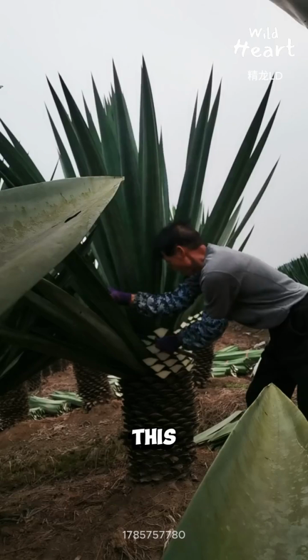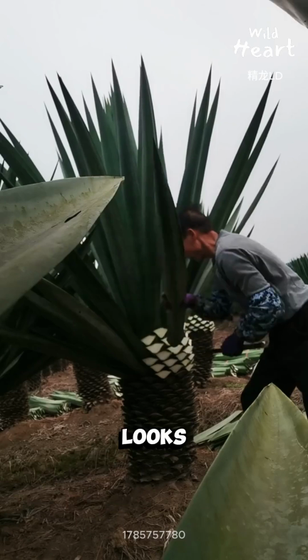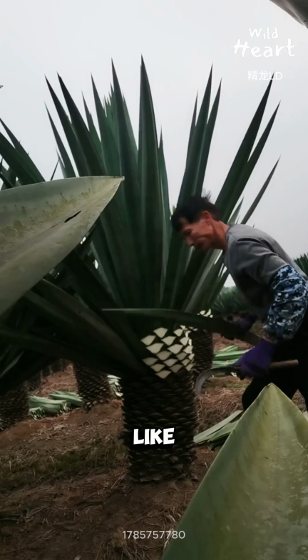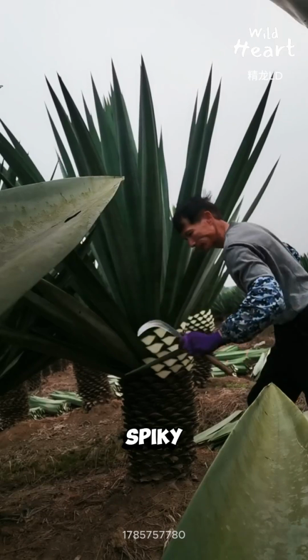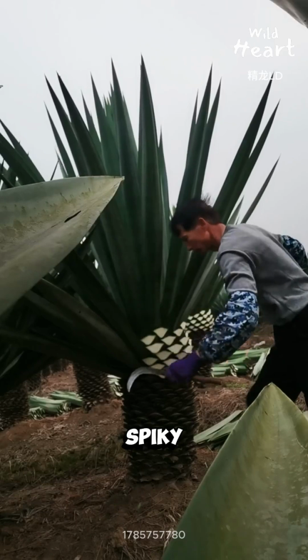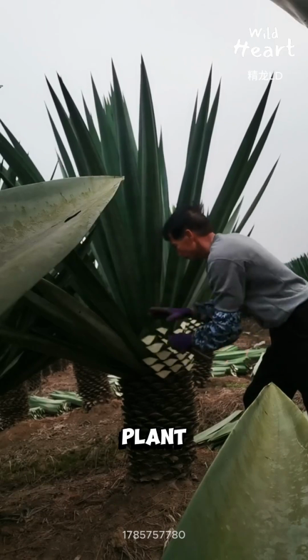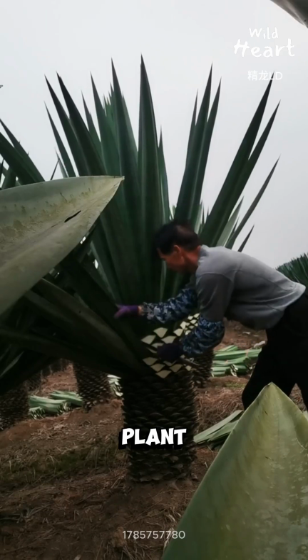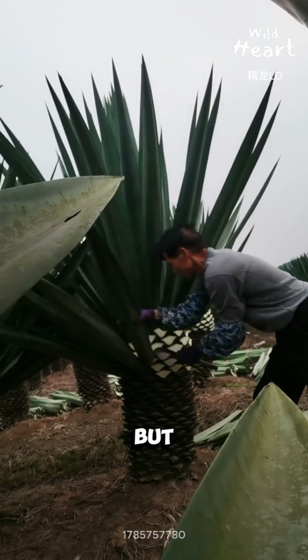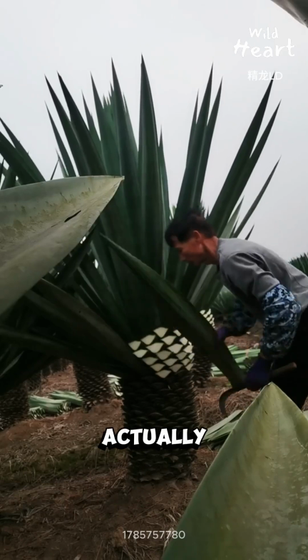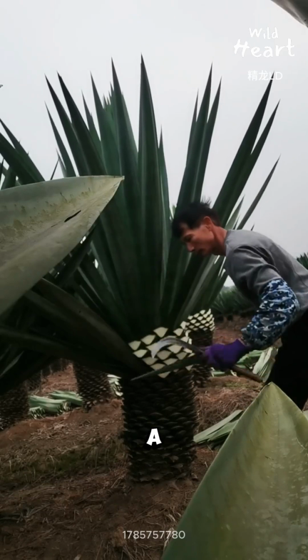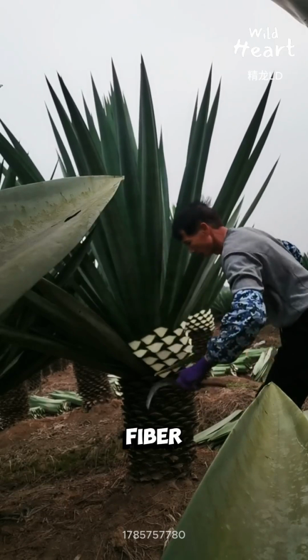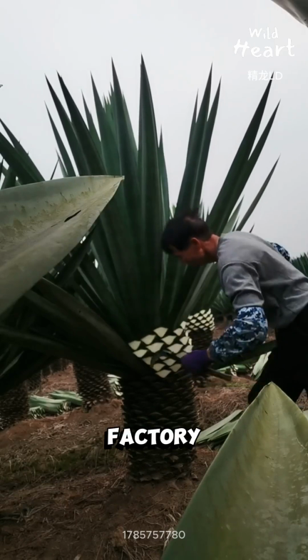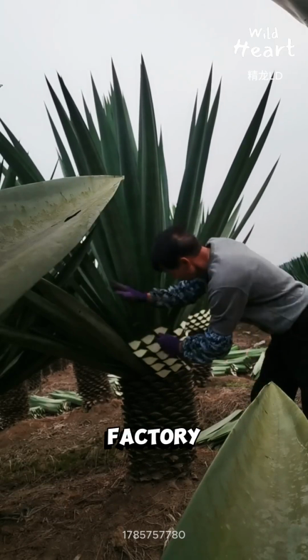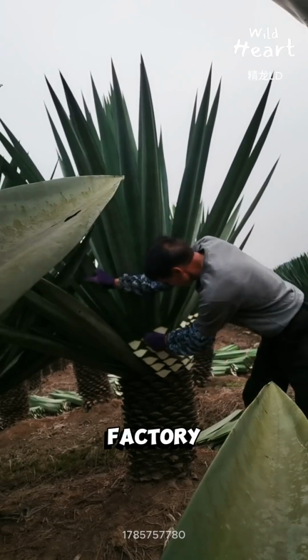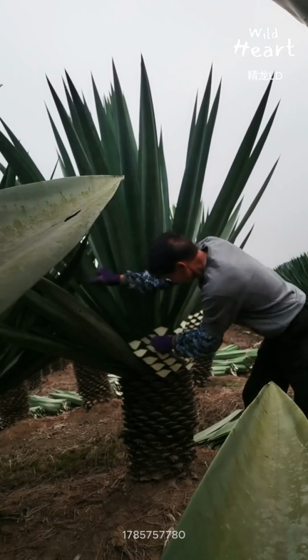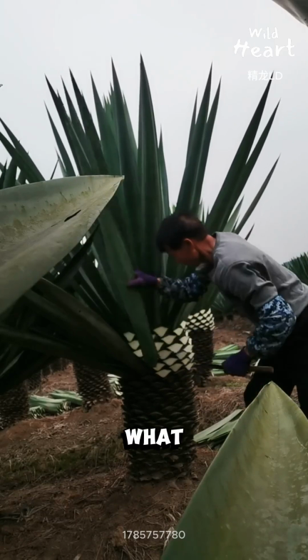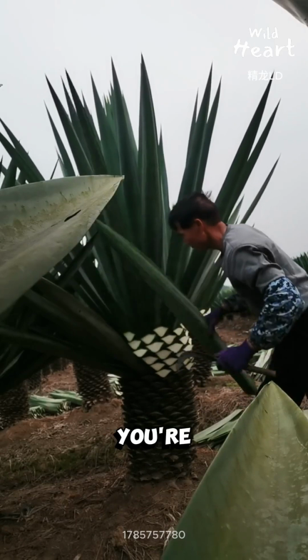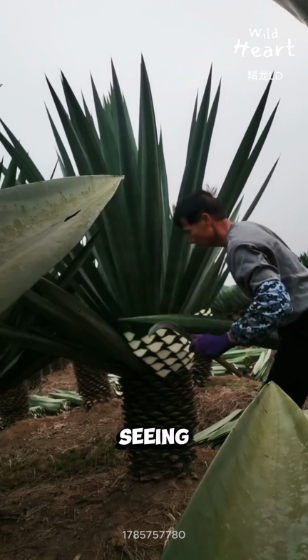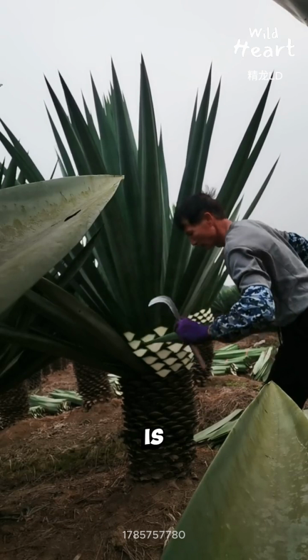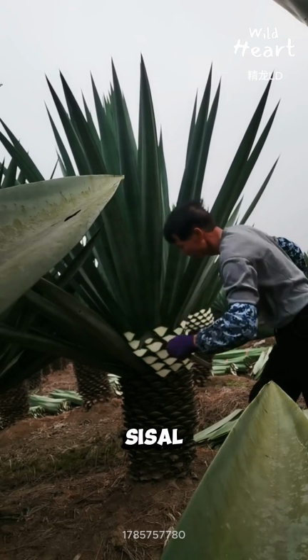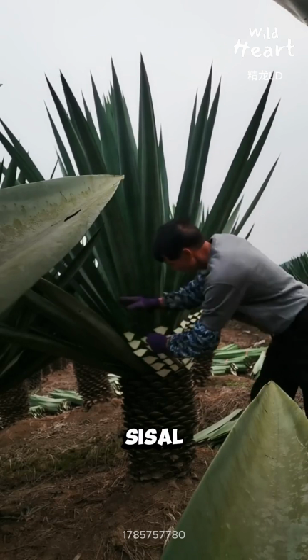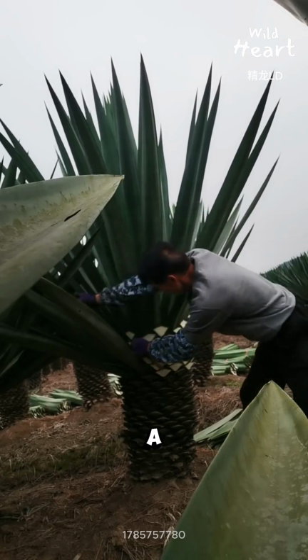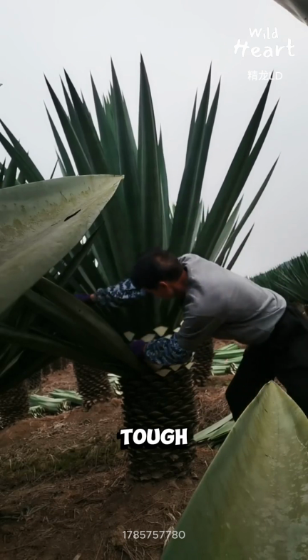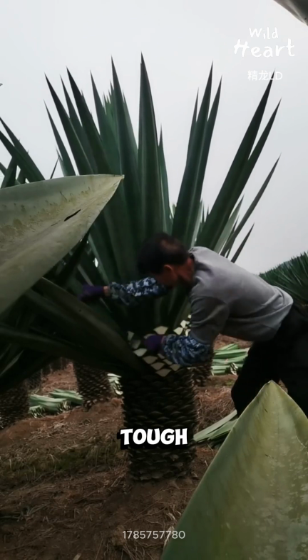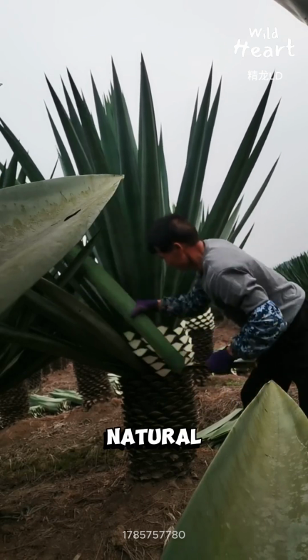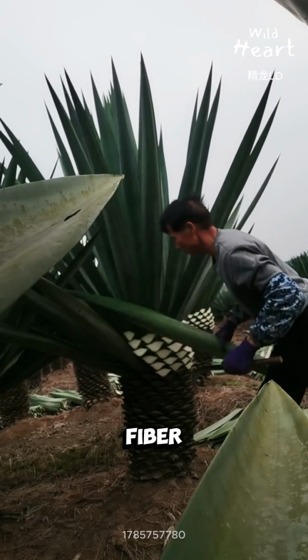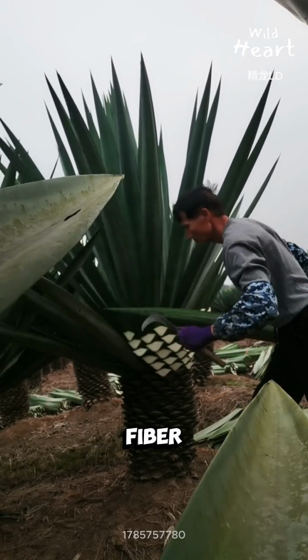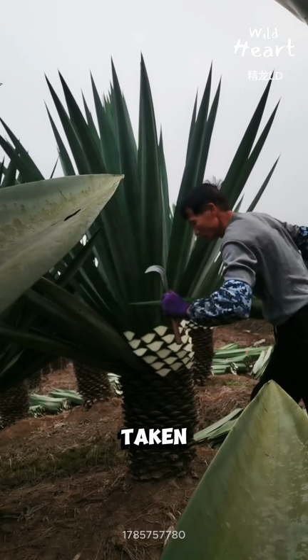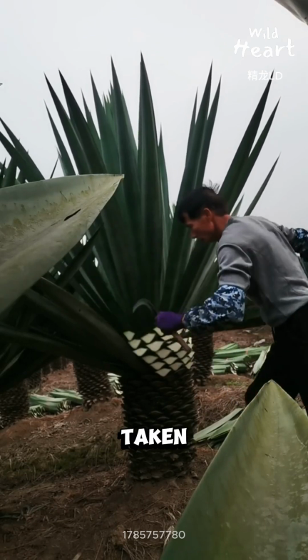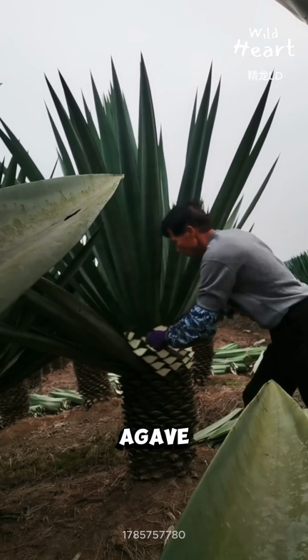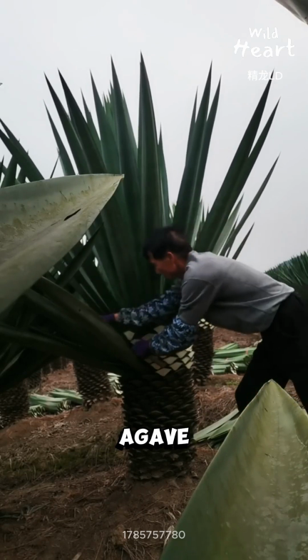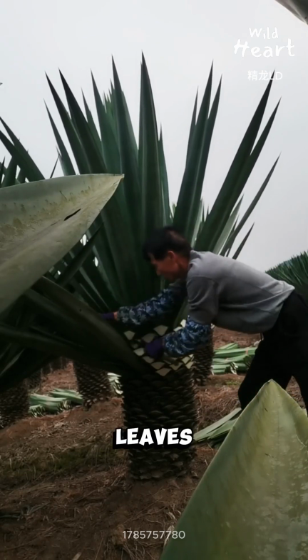This looks like a spiky plant, but it's actually a fiber factory. What you're seeing is sisal, a tough, natural fiber taken from agave leaves.